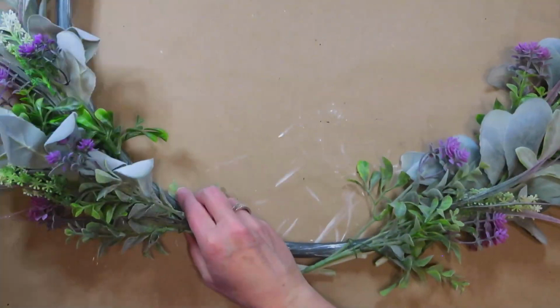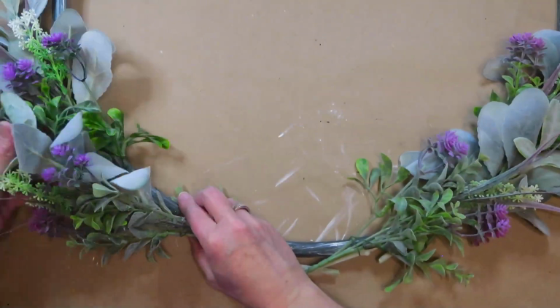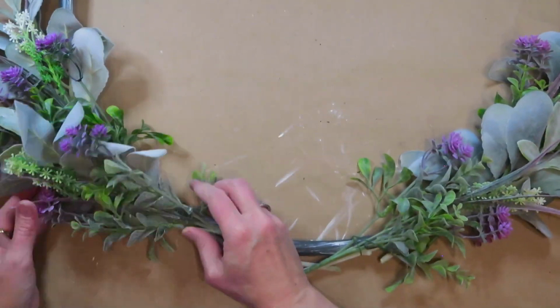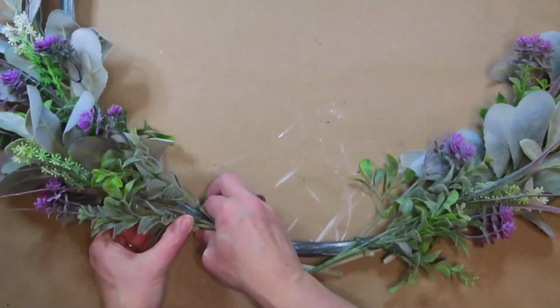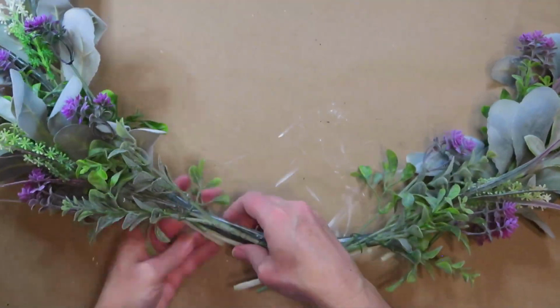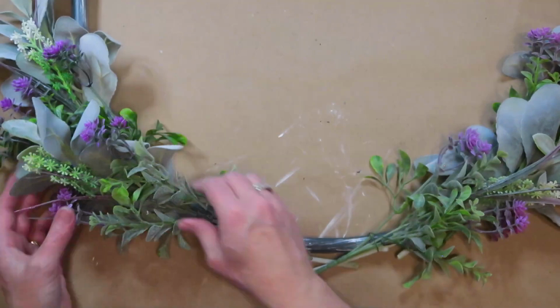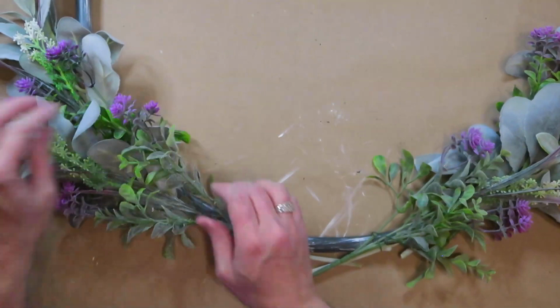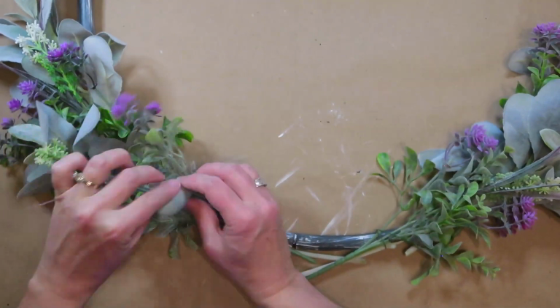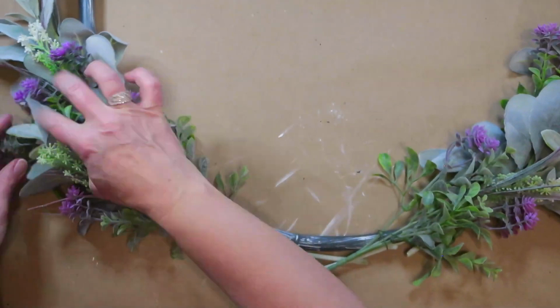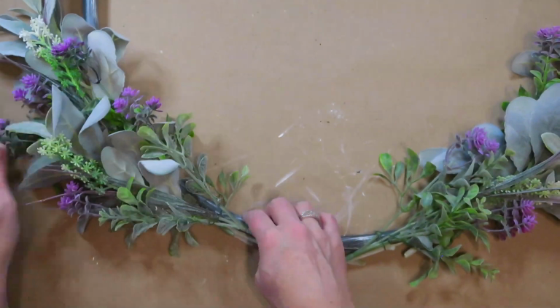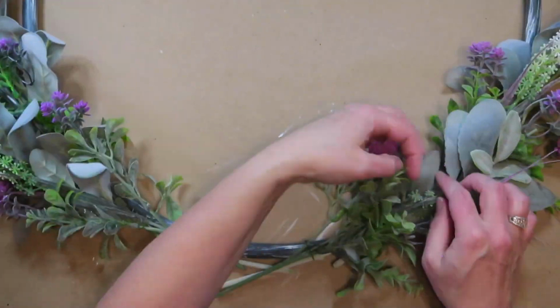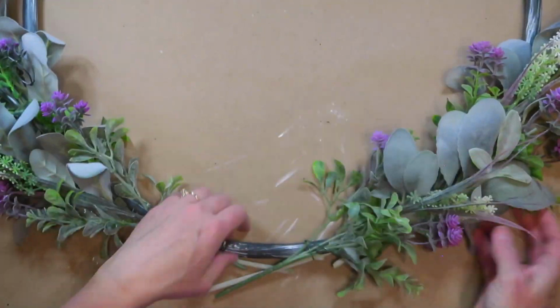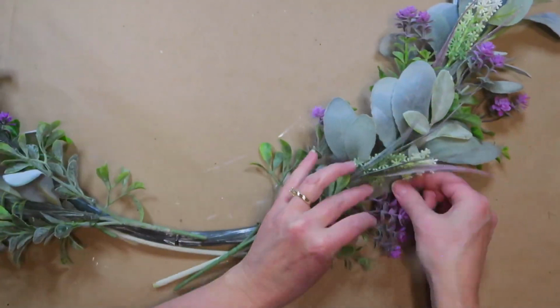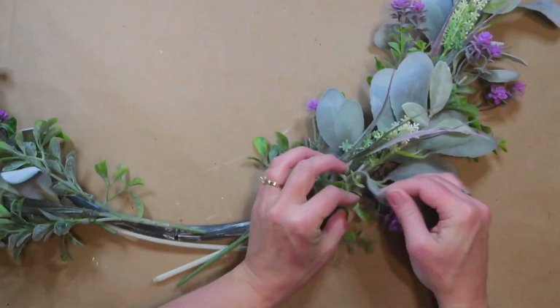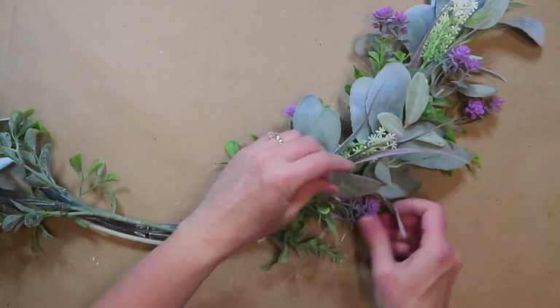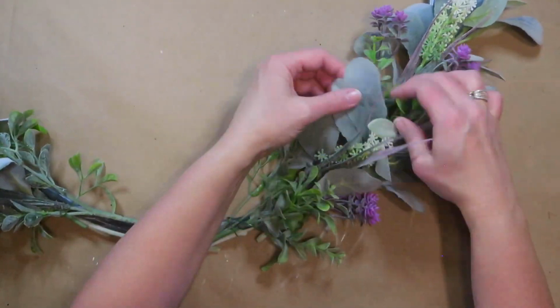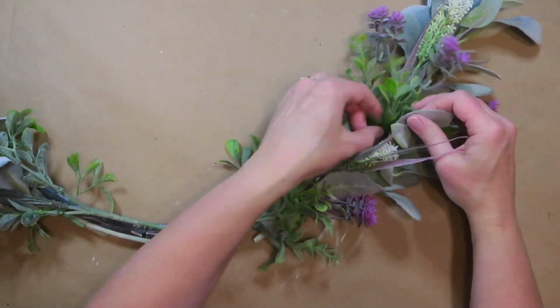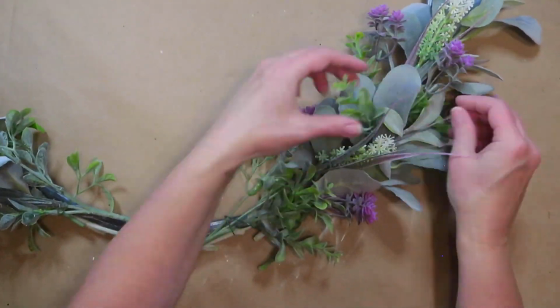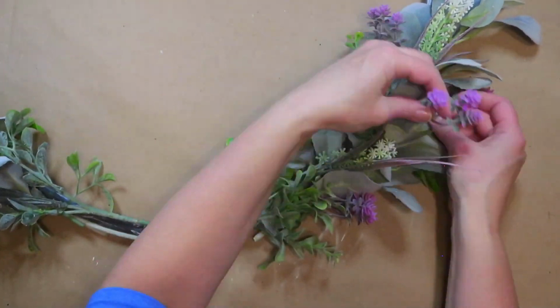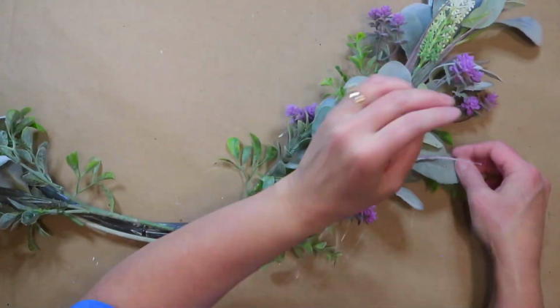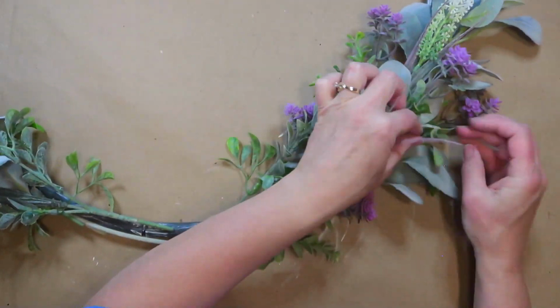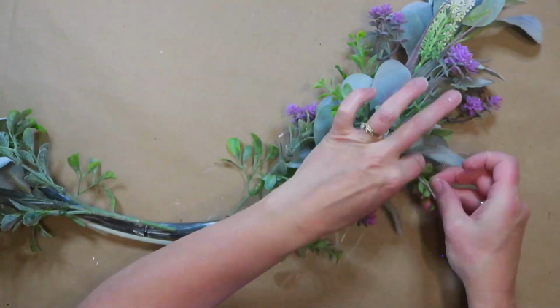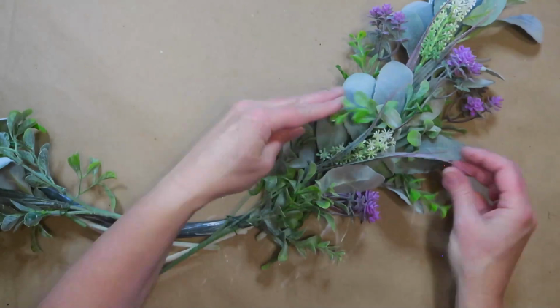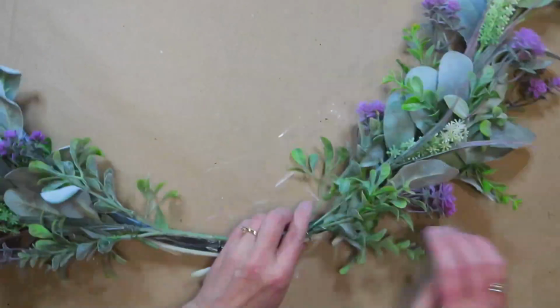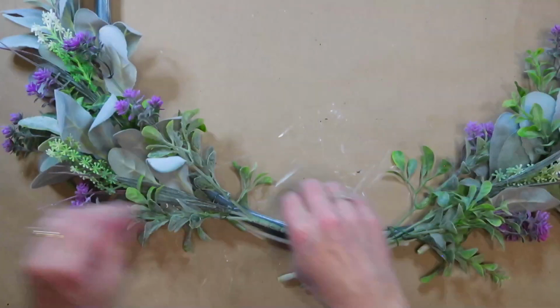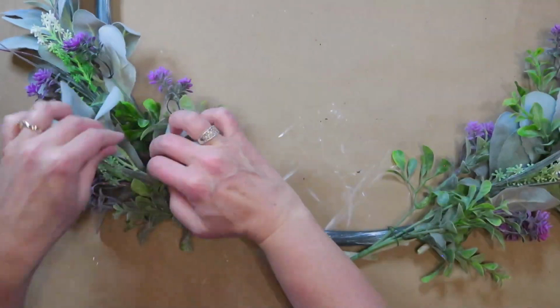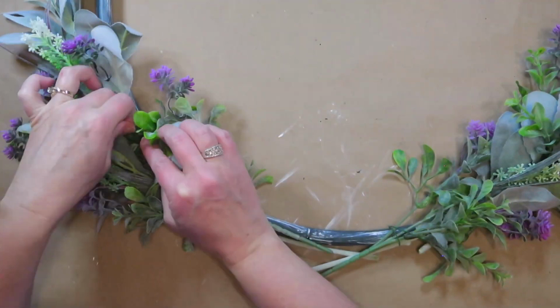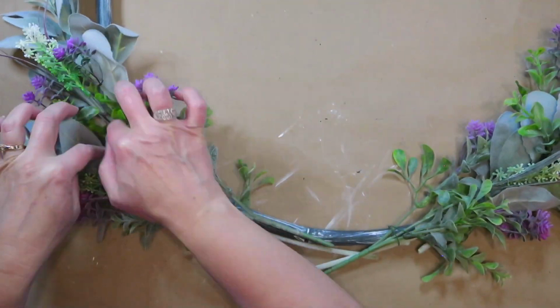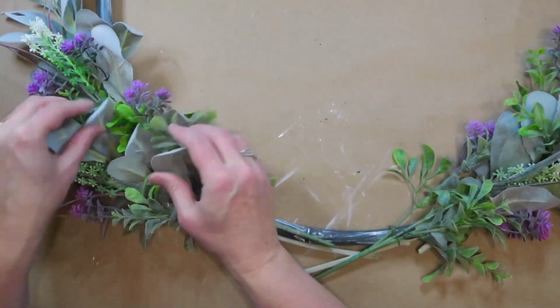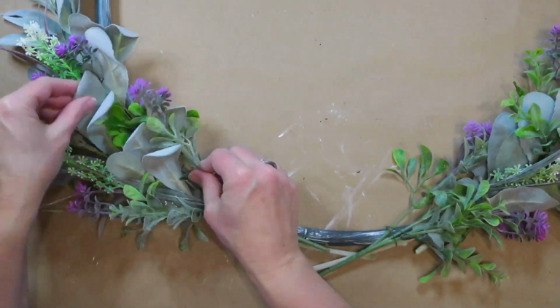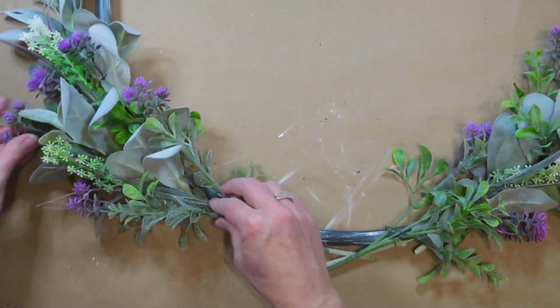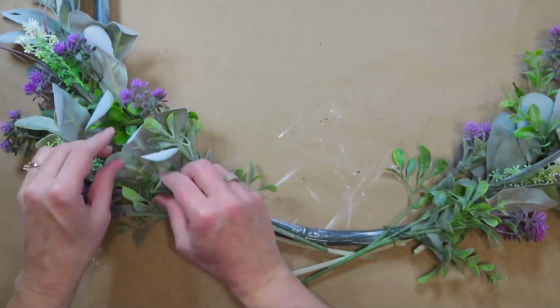Now I'm going to pull some of the lamb's ear leaves up through the florals and some of the florals up through the lamb's ear leaves, just to mix them up and make them look more natural.